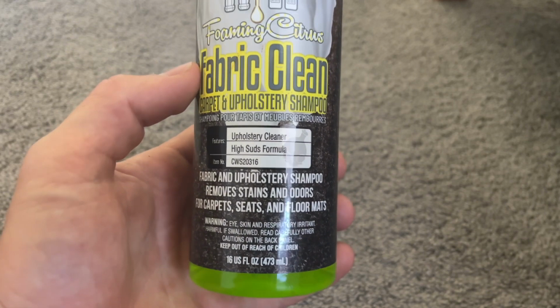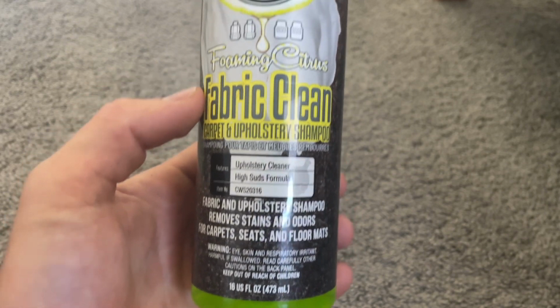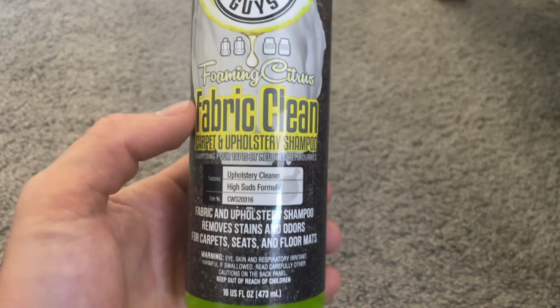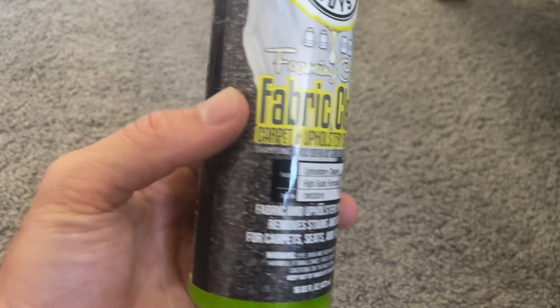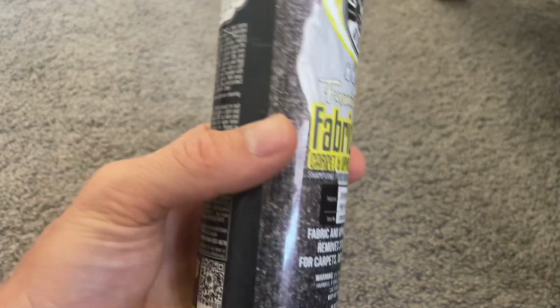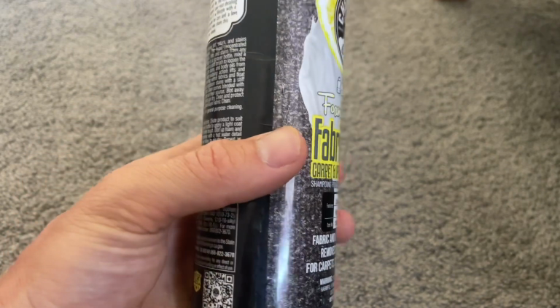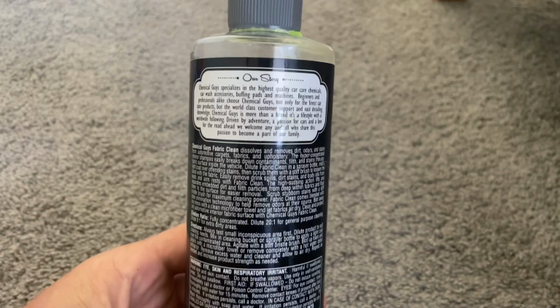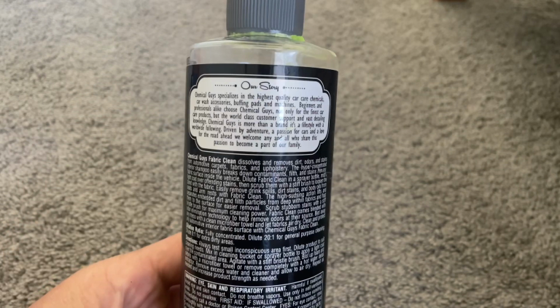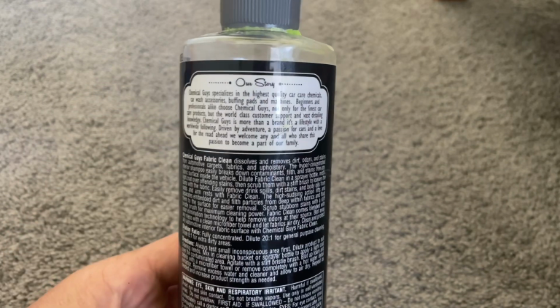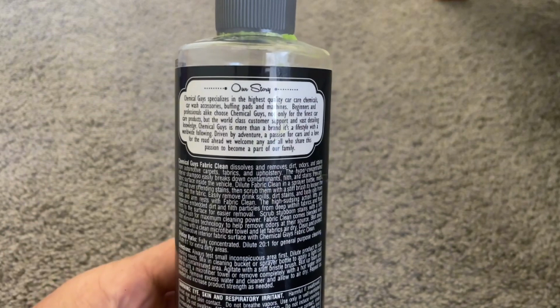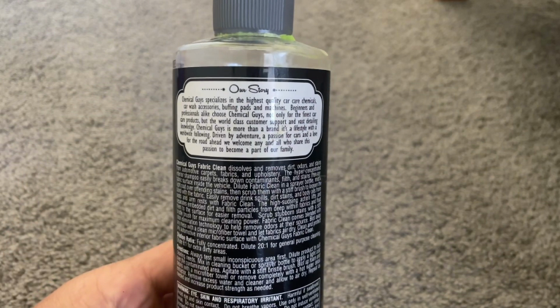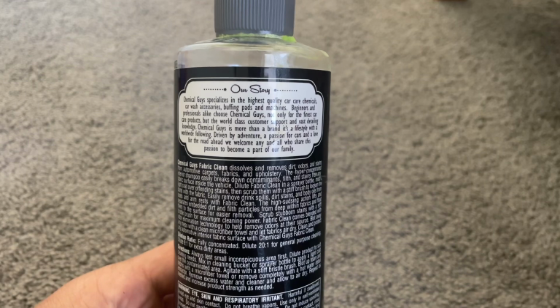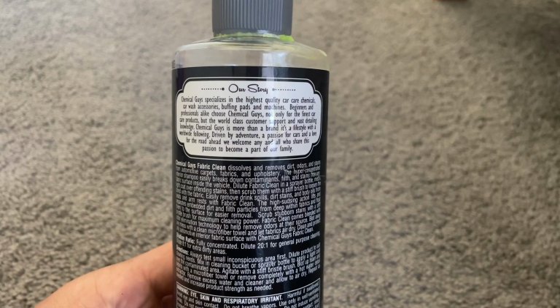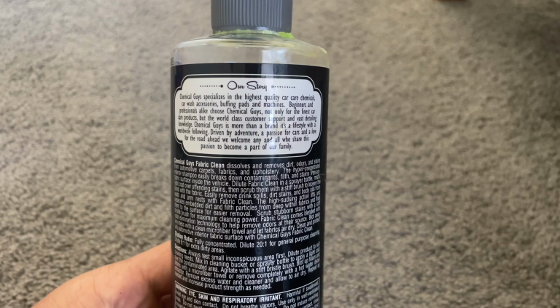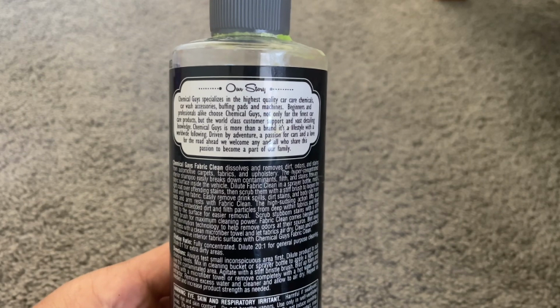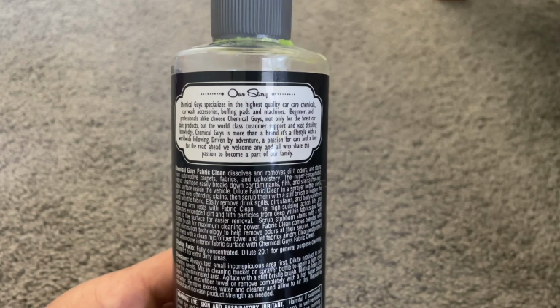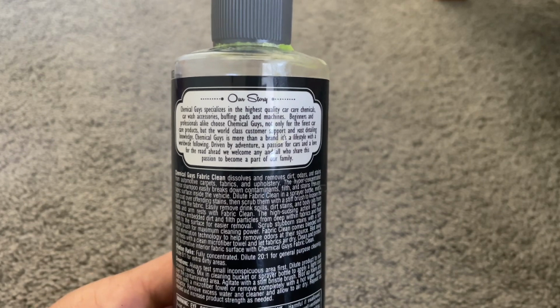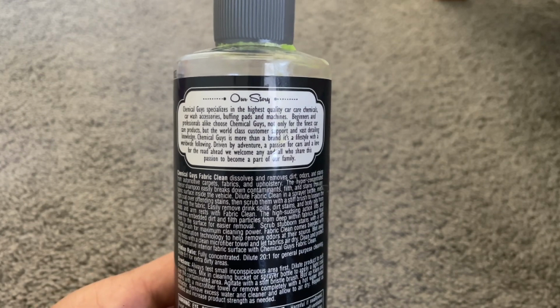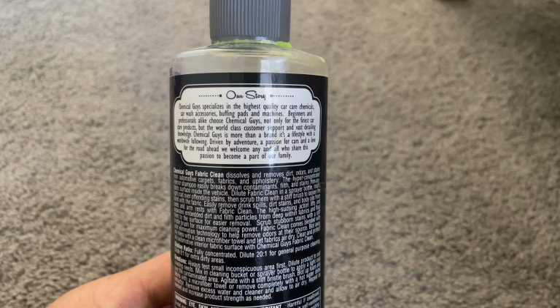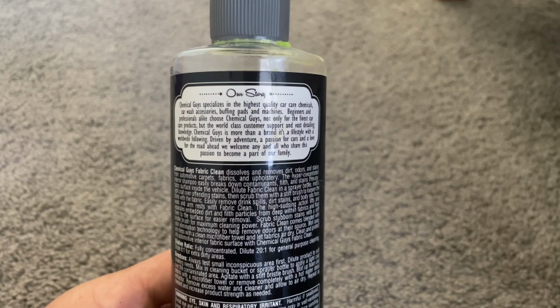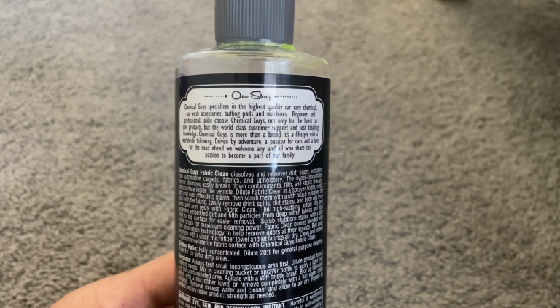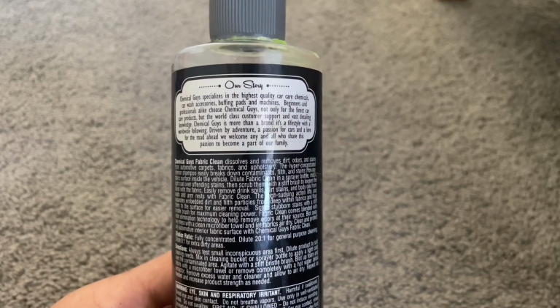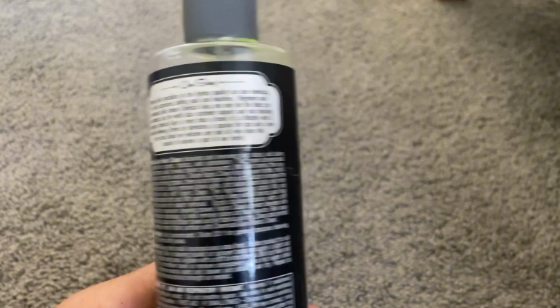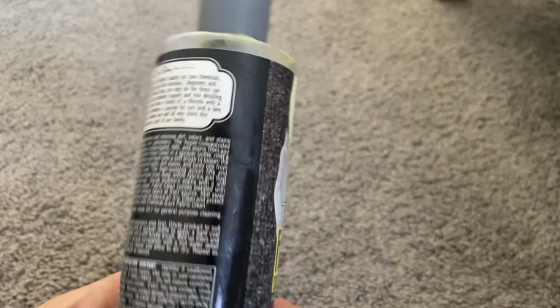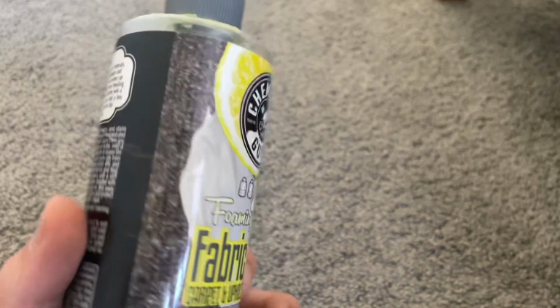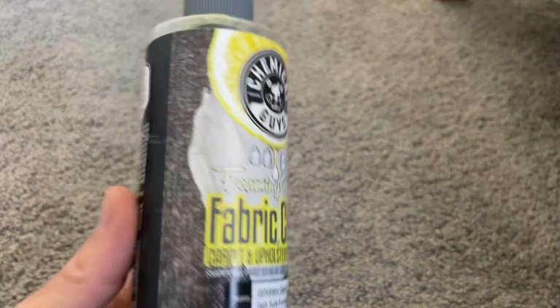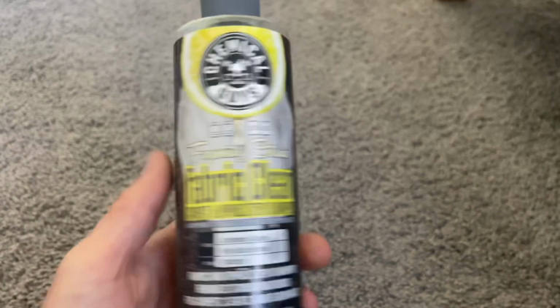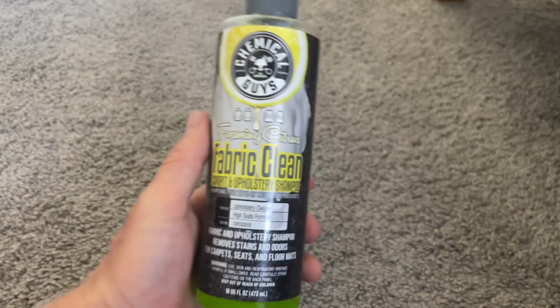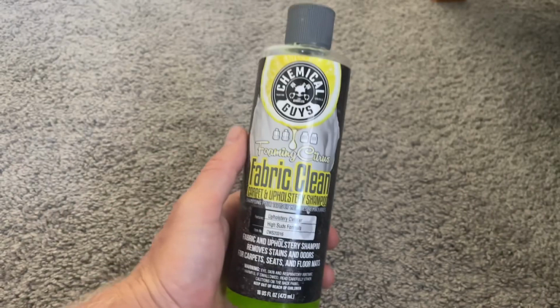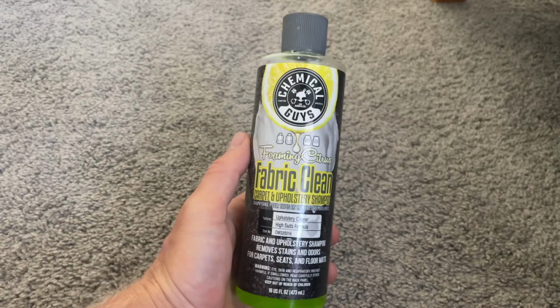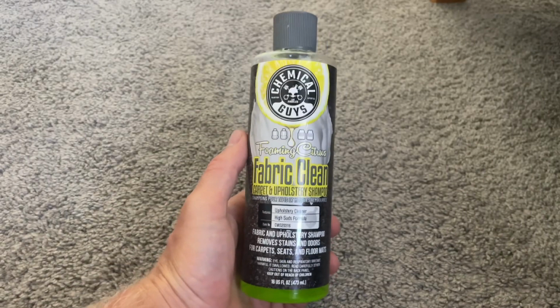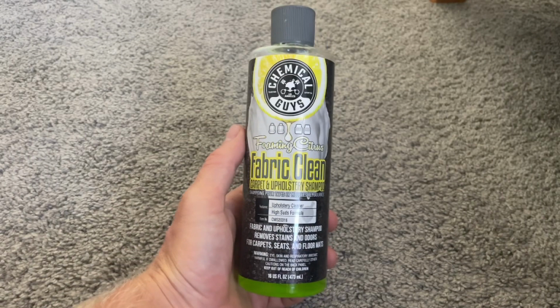This fabric cleaner is very concentrated, so you dilute it in water, then you spray it on the ground and let it sit for a while. Then I scrubbed it around, and it worked phenomenally.